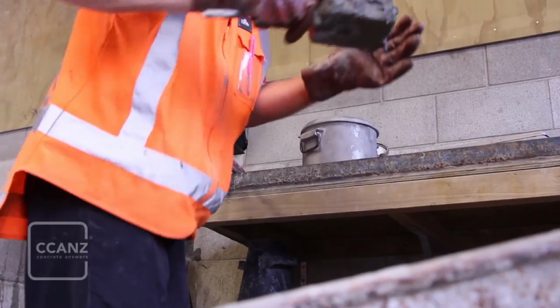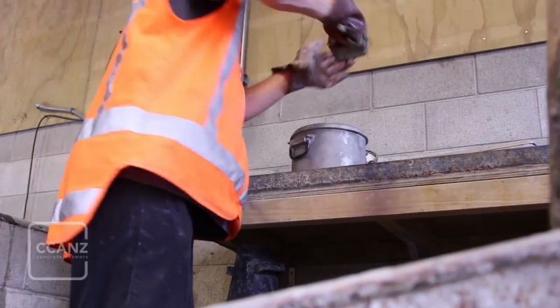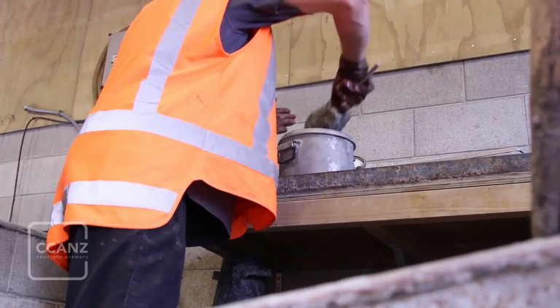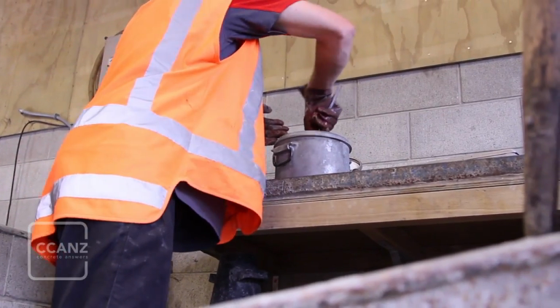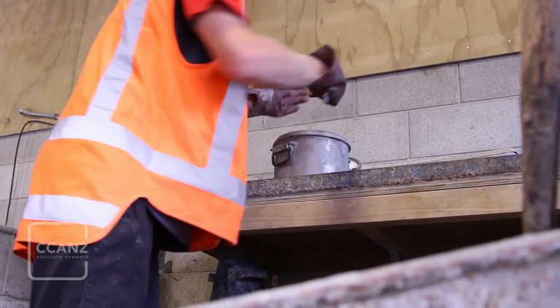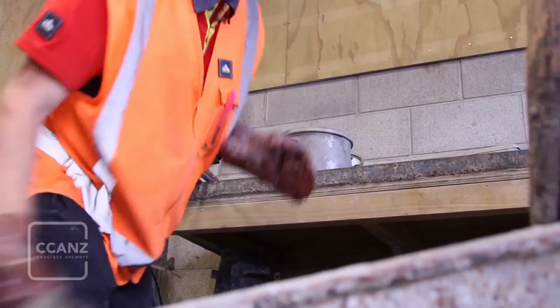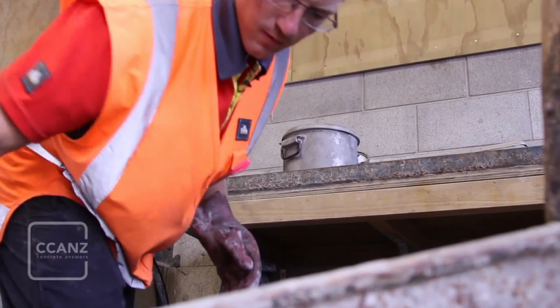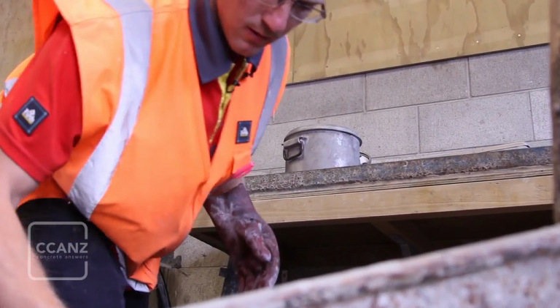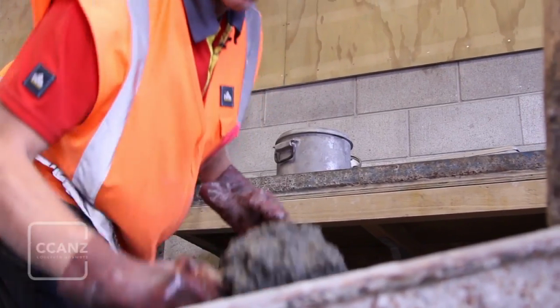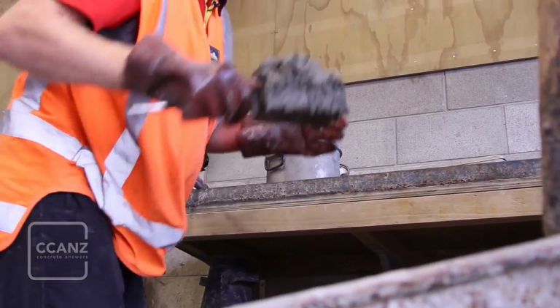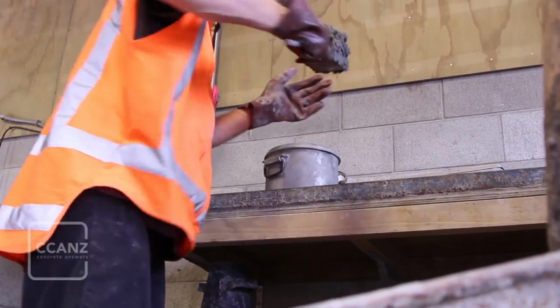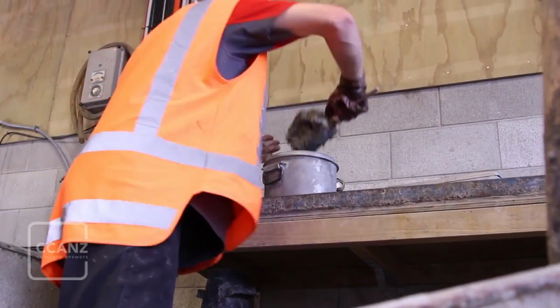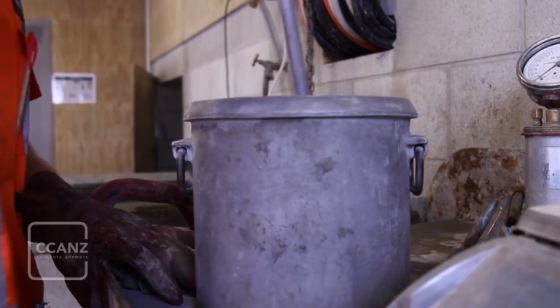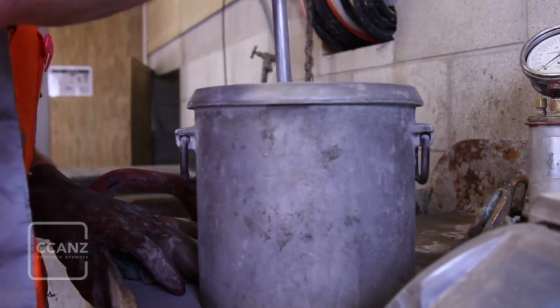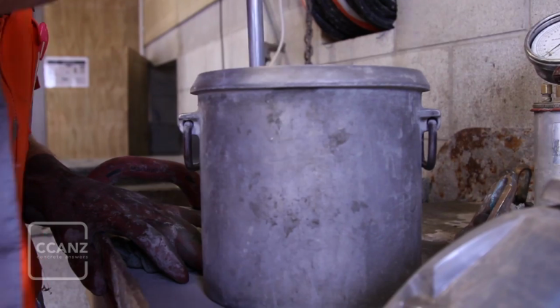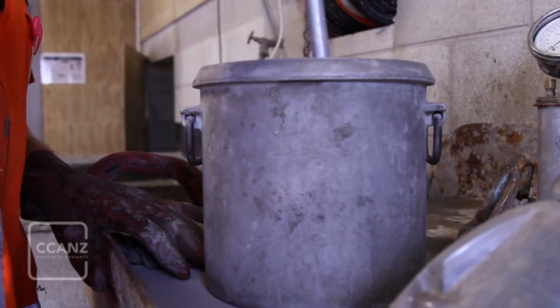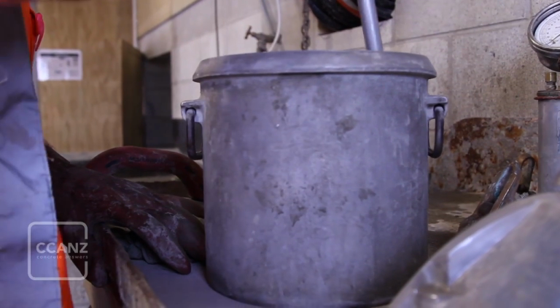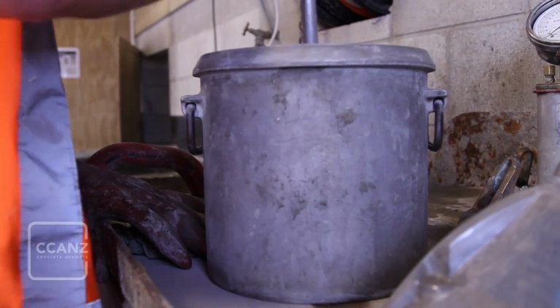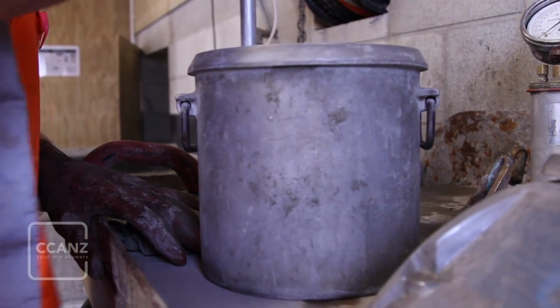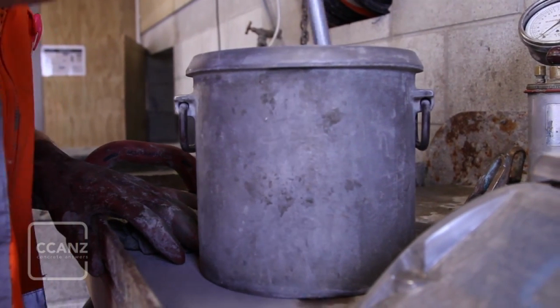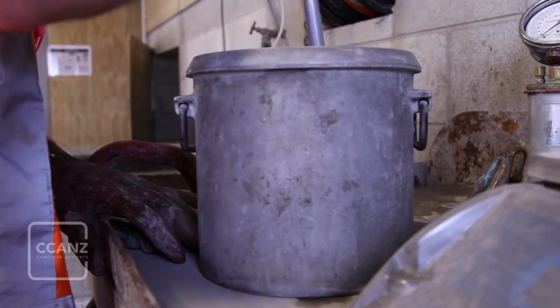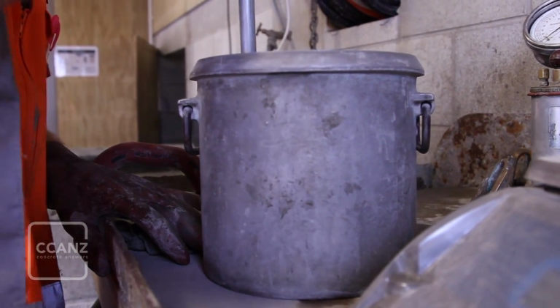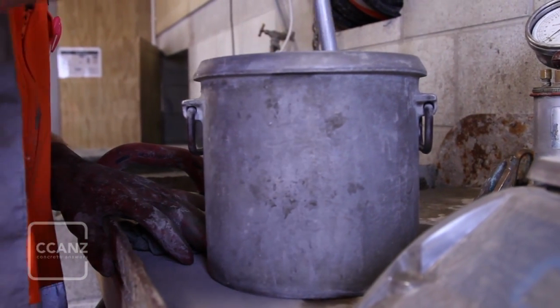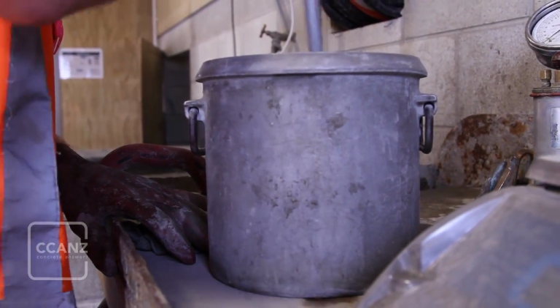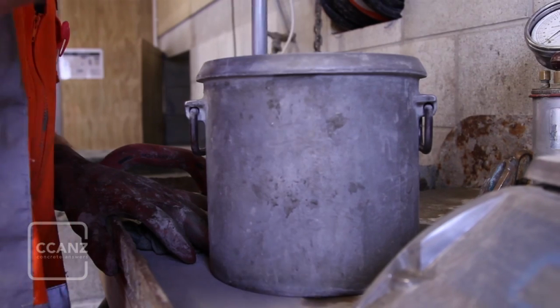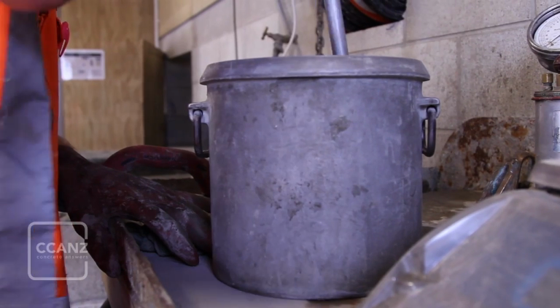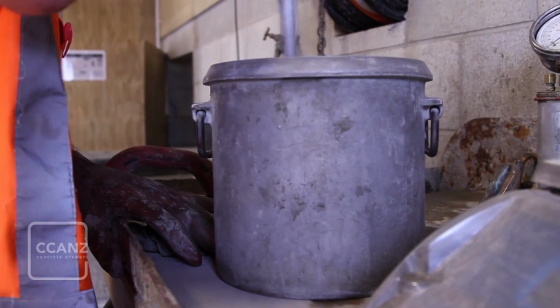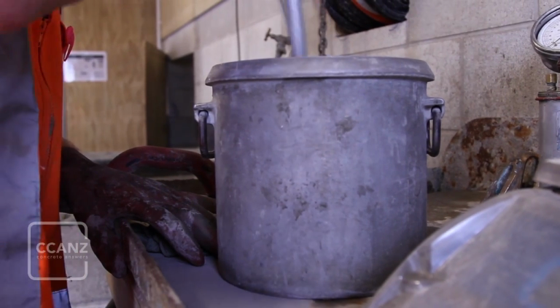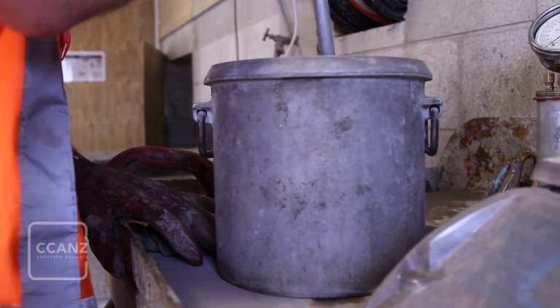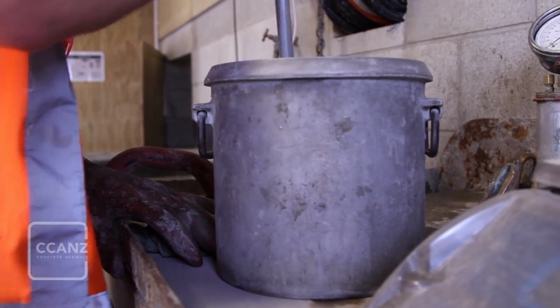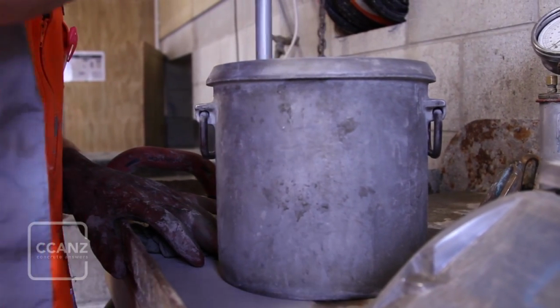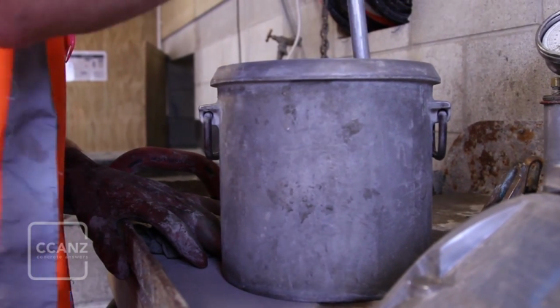The pot is filled in thirds, with each third rodded at least 25 times. Take care not to strike the bottom of the pot when rodding the first layer, and for the second and third layers the tamping rod should just penetrate the previous layer.